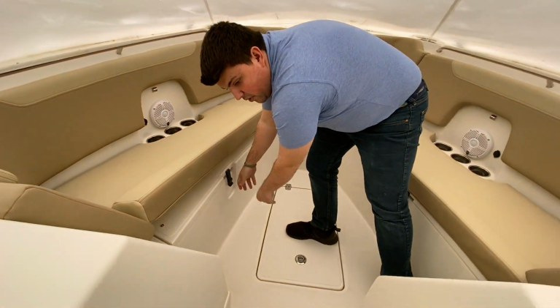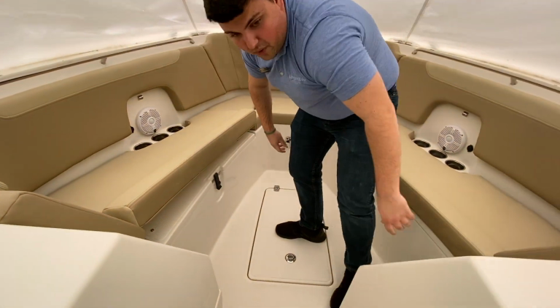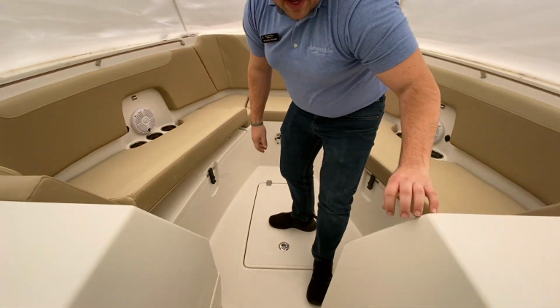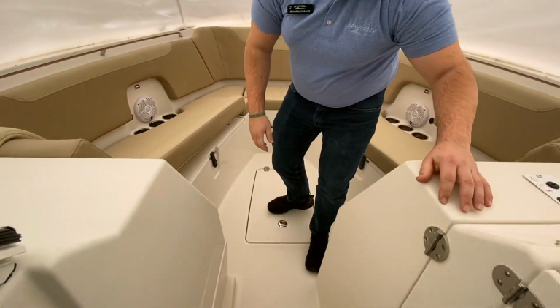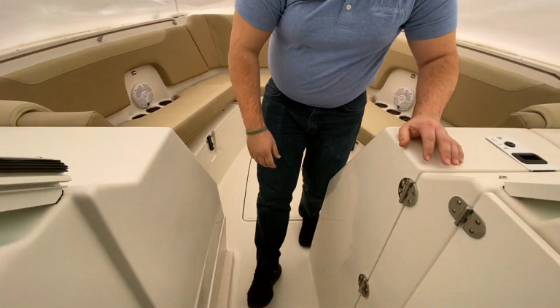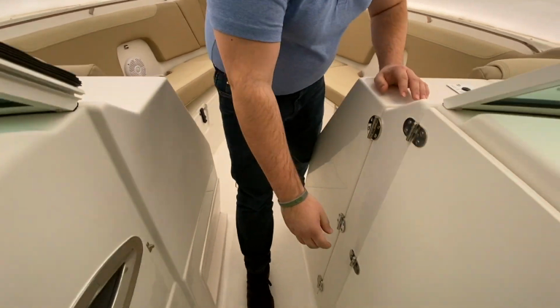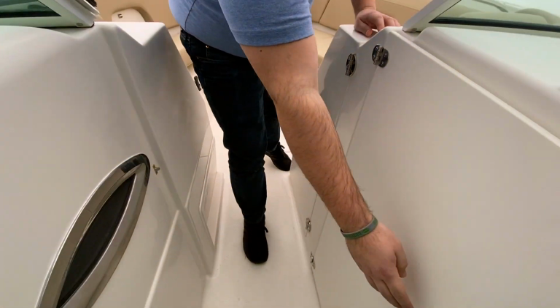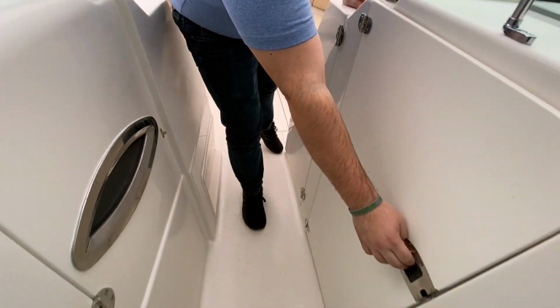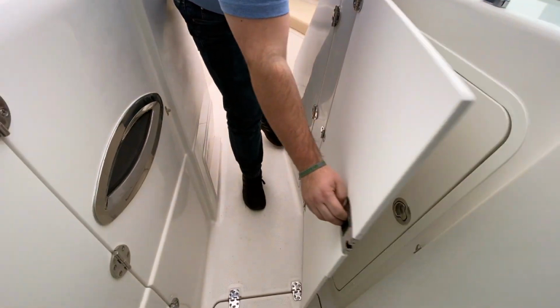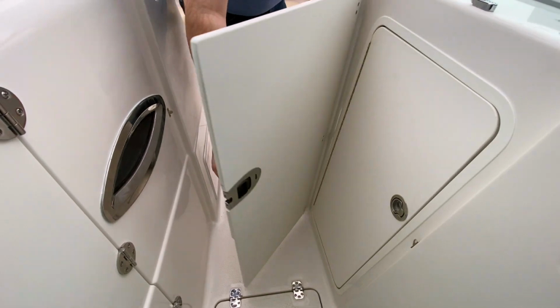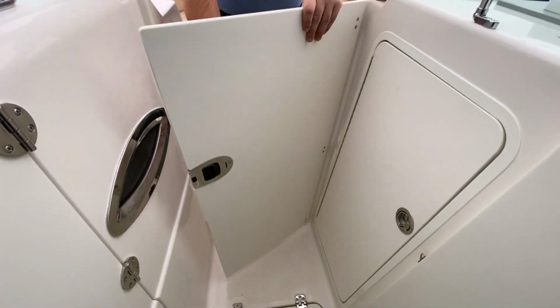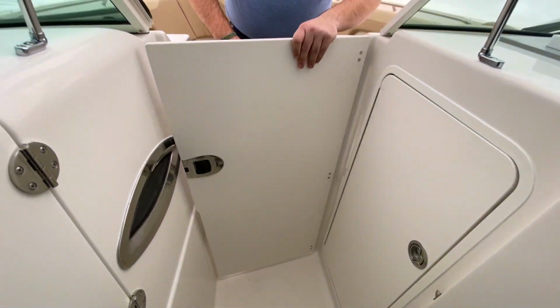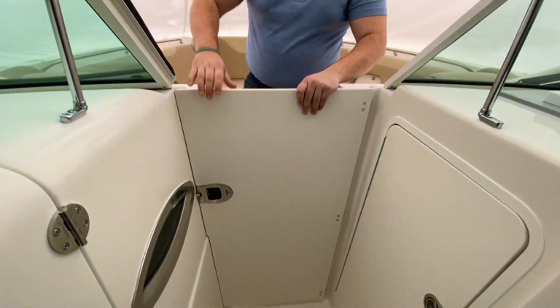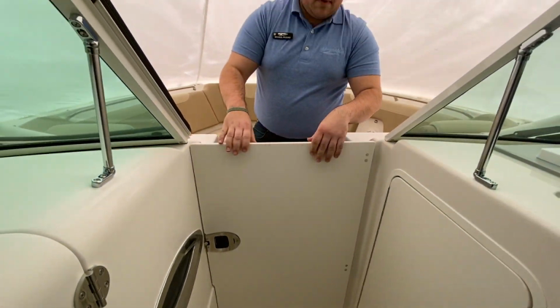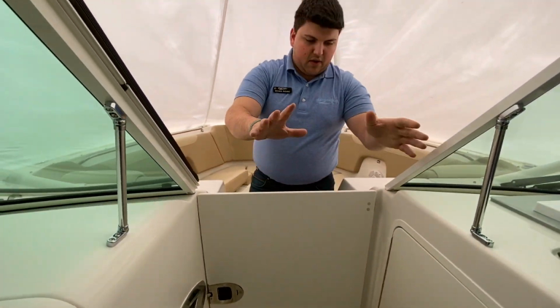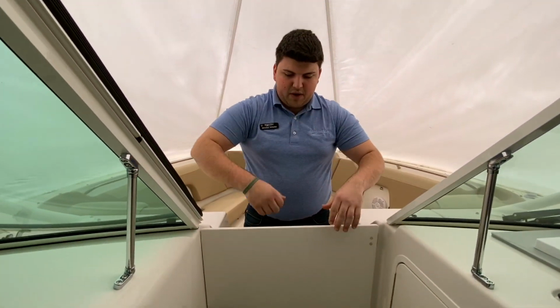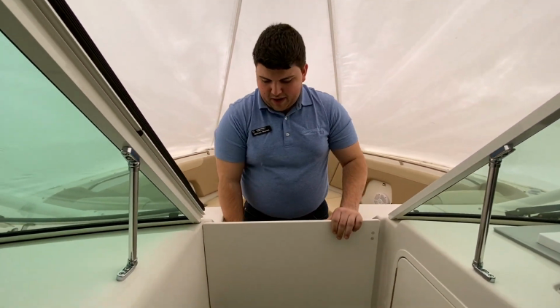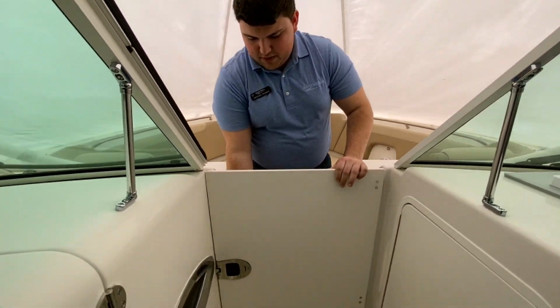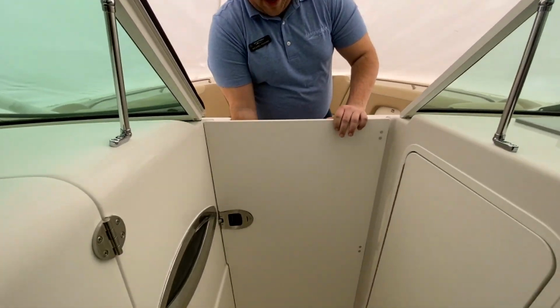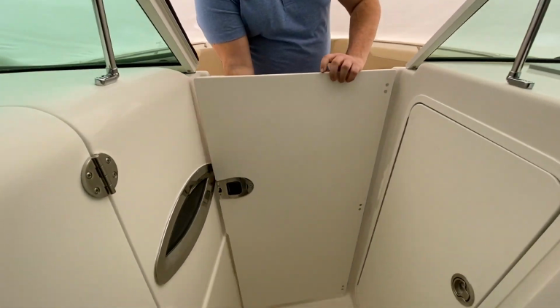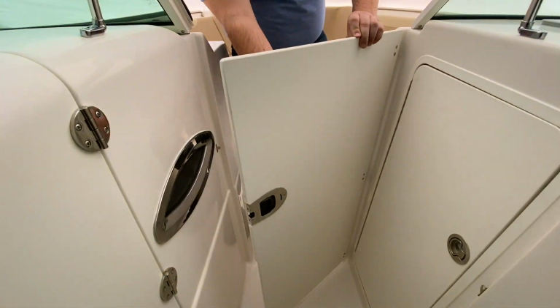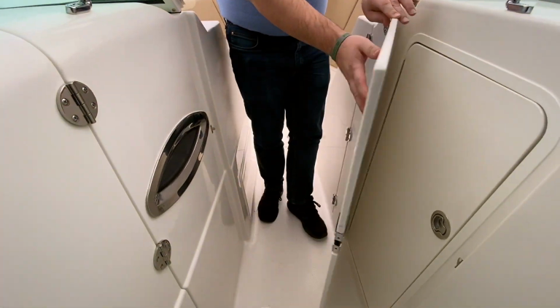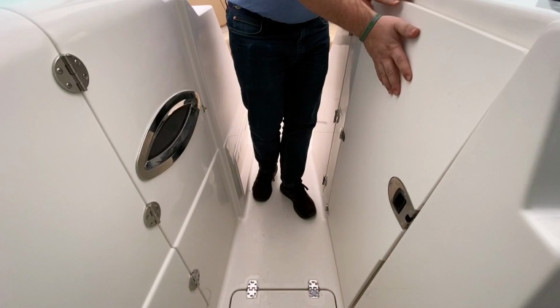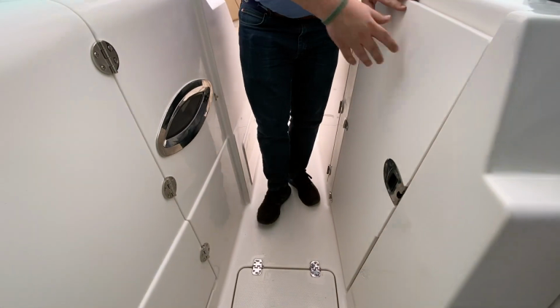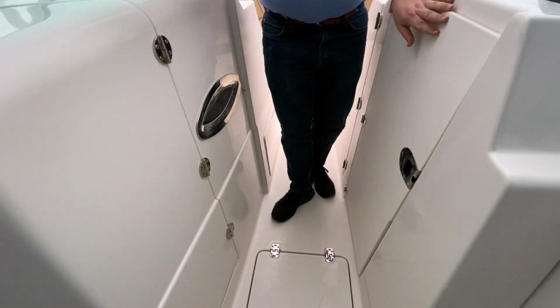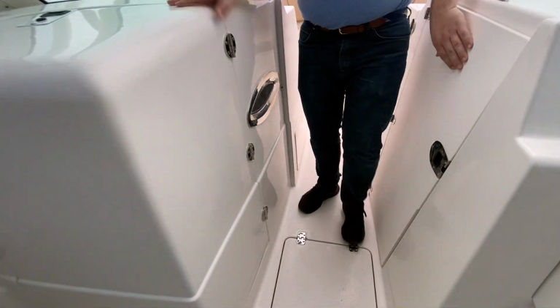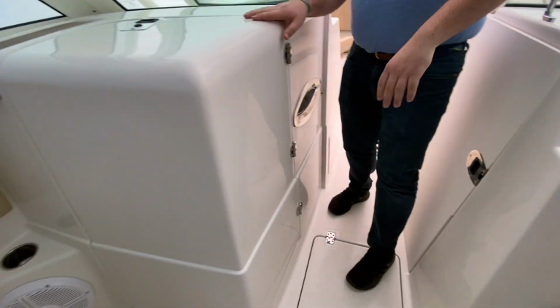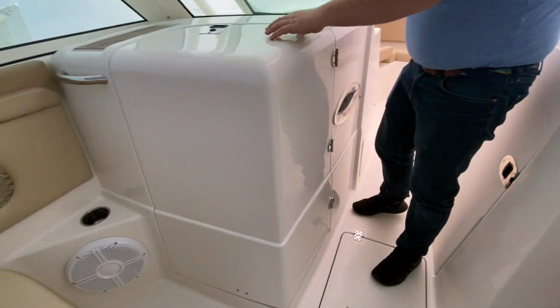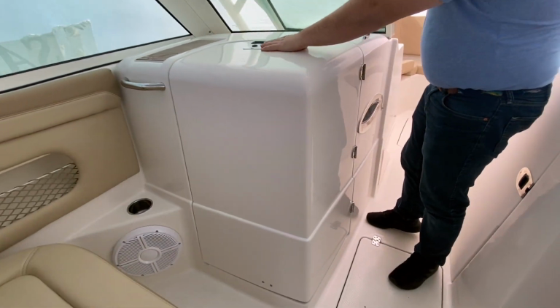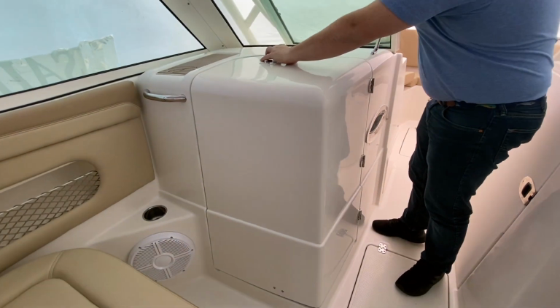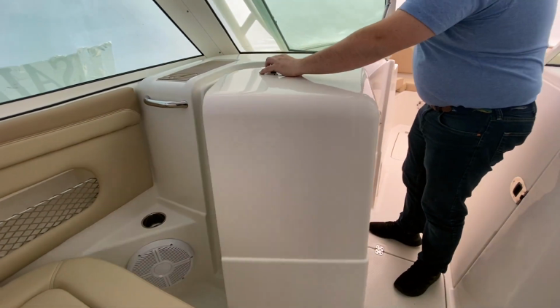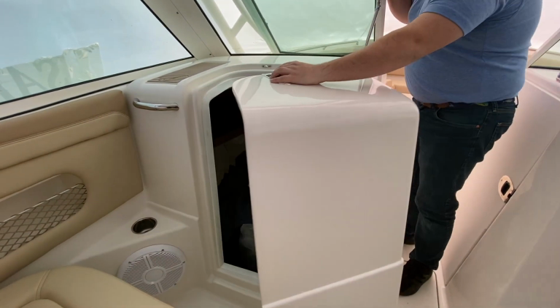Working forward to the helm, you have this really nice windscreen right here. If you want to close off and not get all that wind in the cockpit, you can do that. Over to the port side, you have a spacious head.